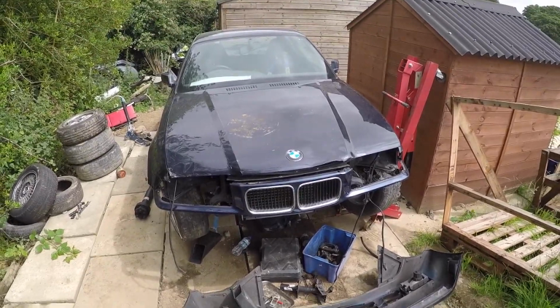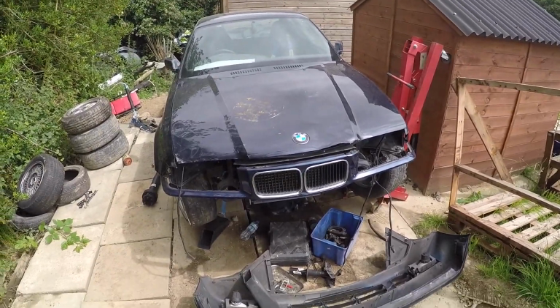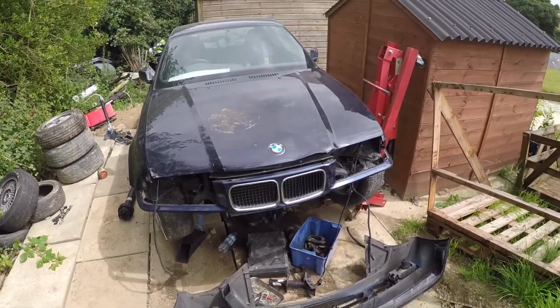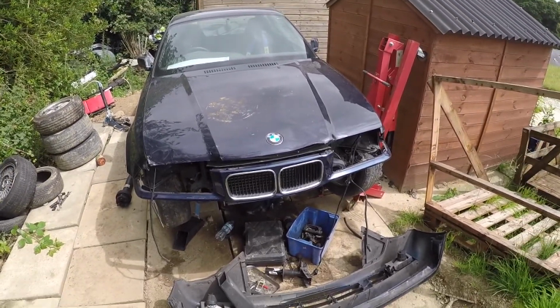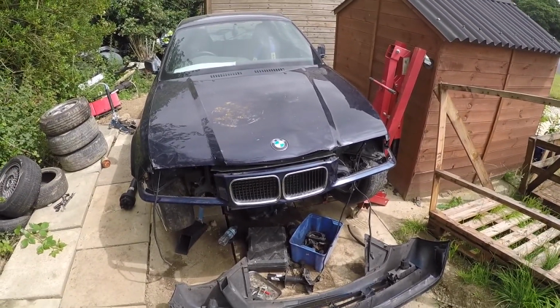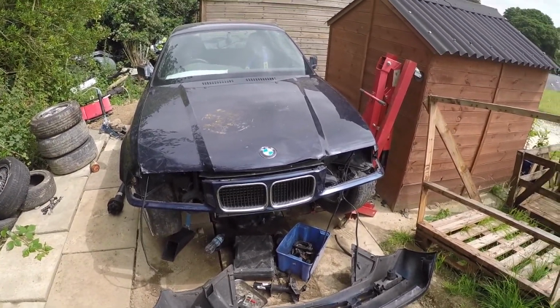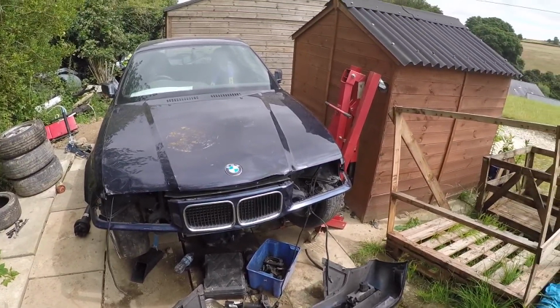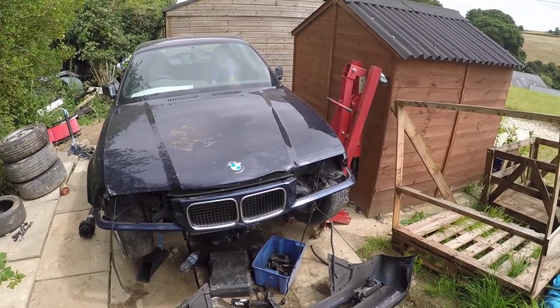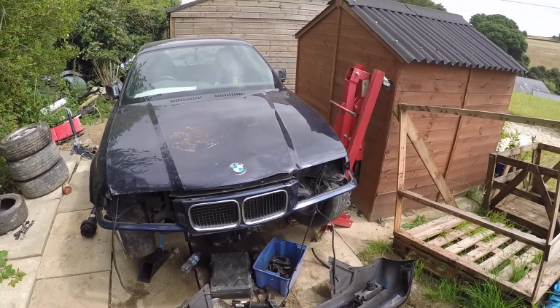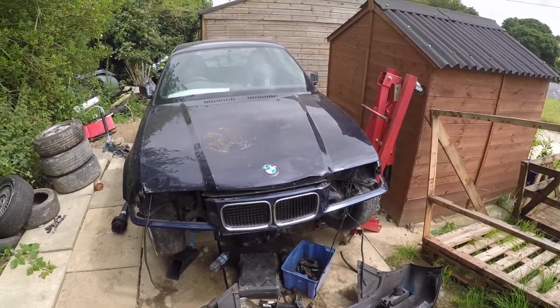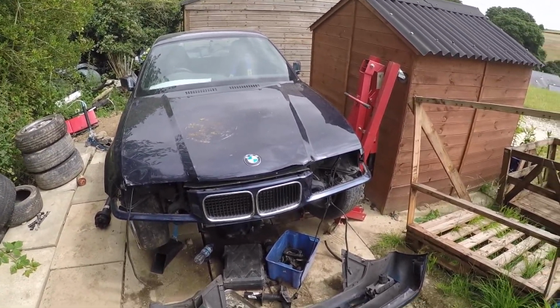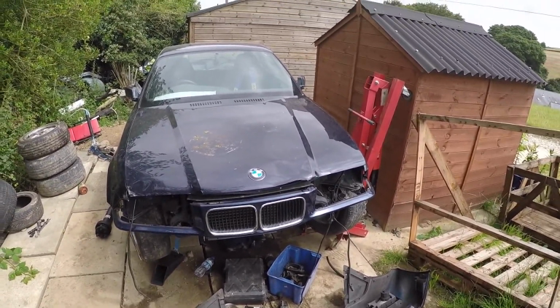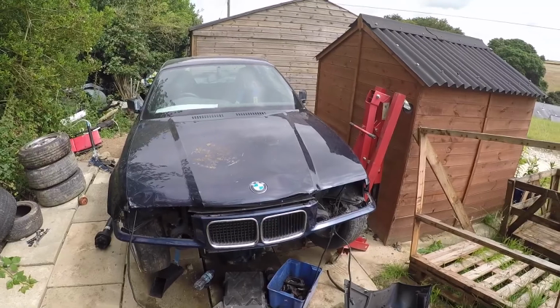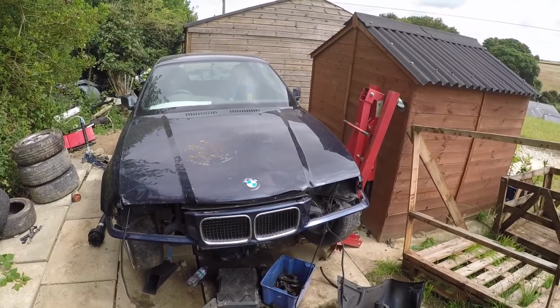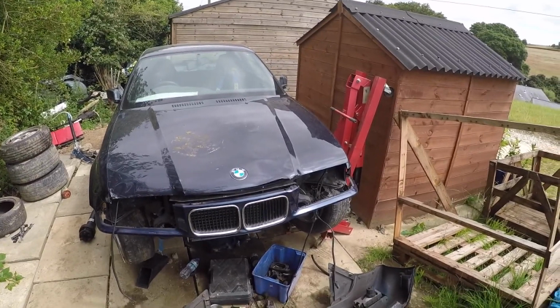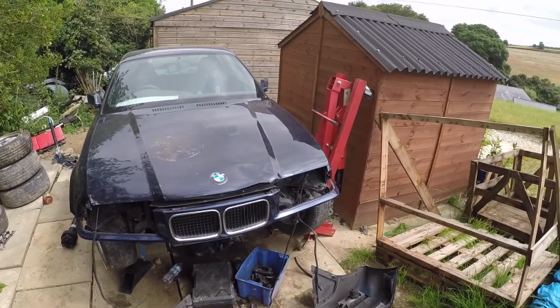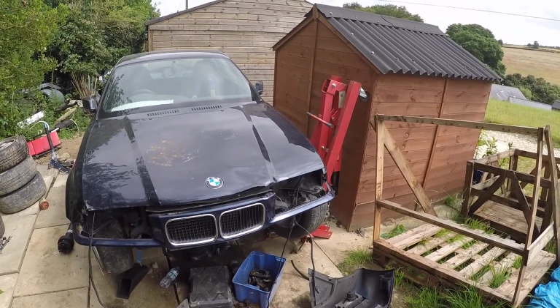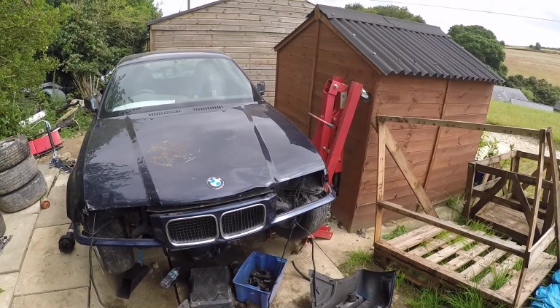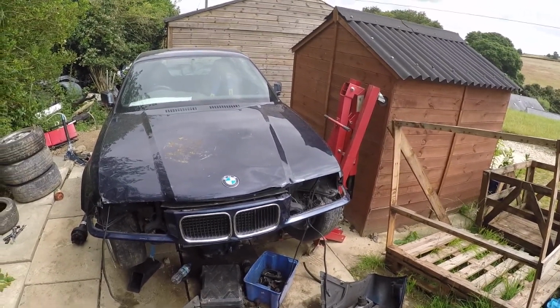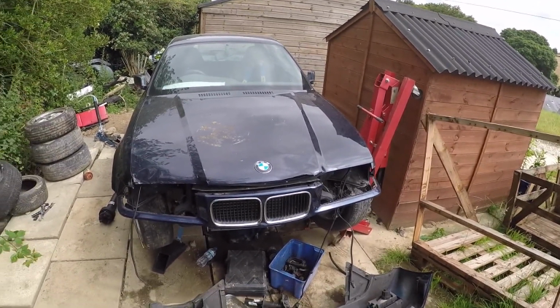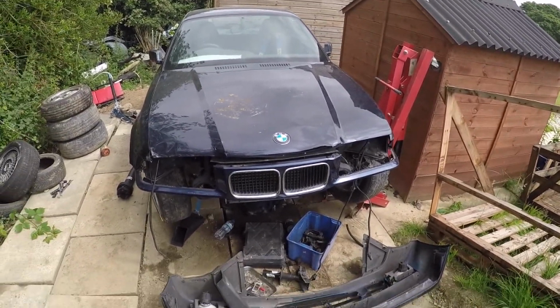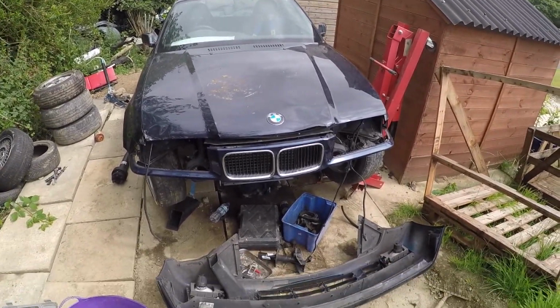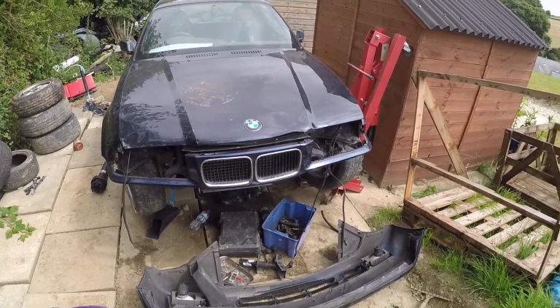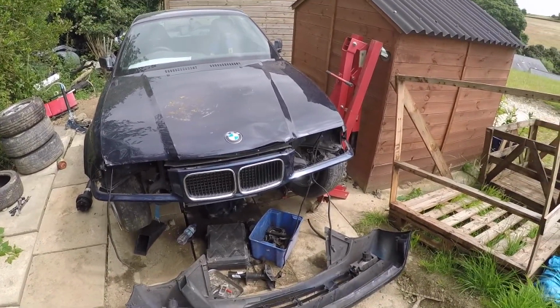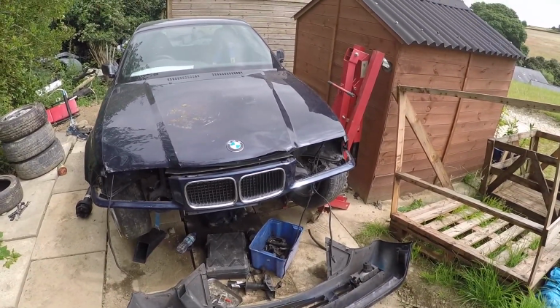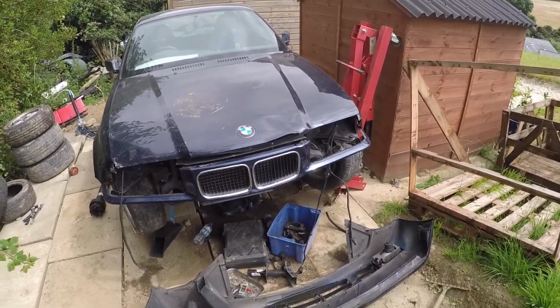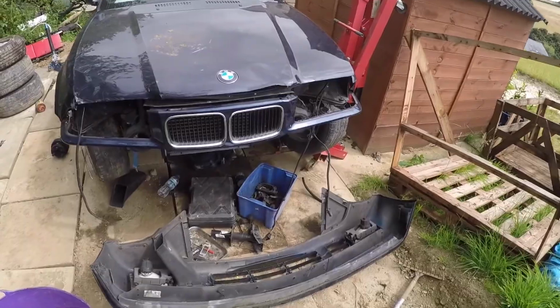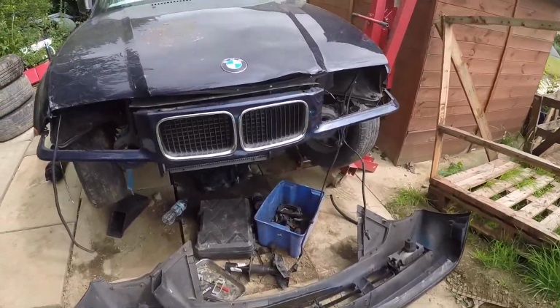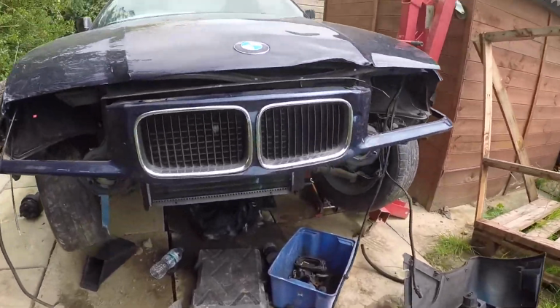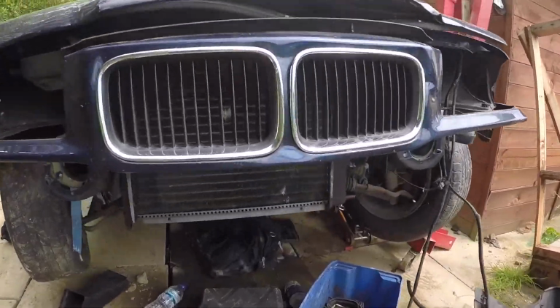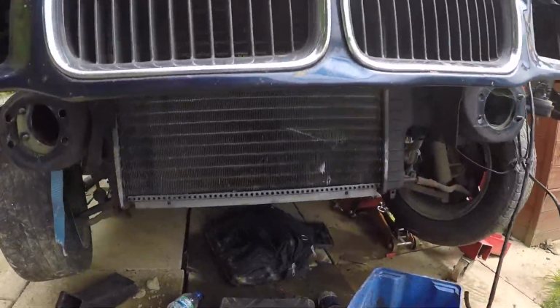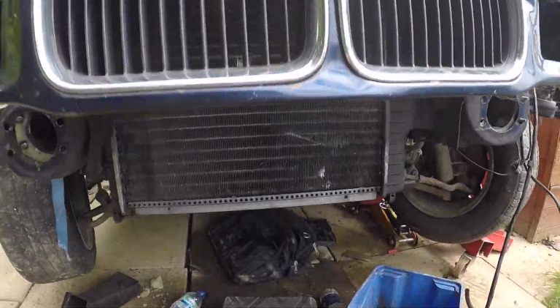Trying to remember where I got to in the last video. So I got the car running, put the radiator back in, as you can see up there. That'll need bleeding.